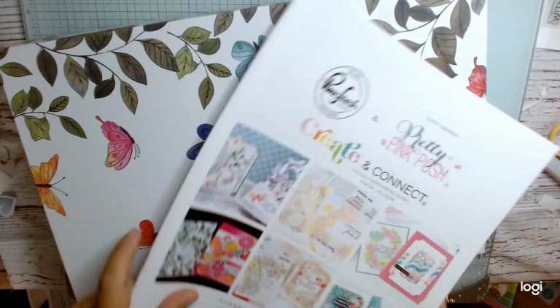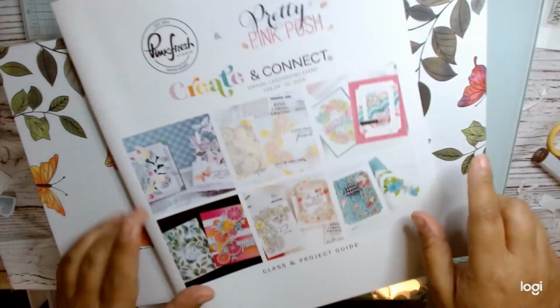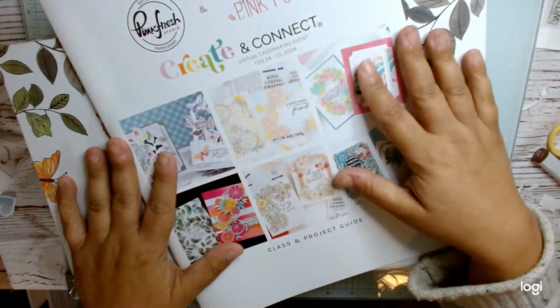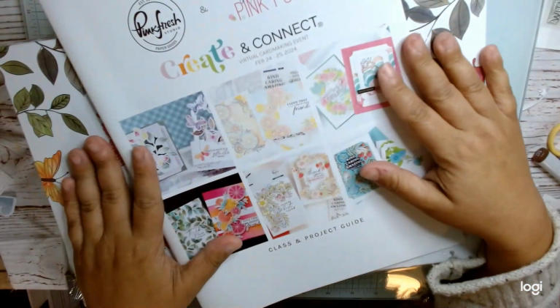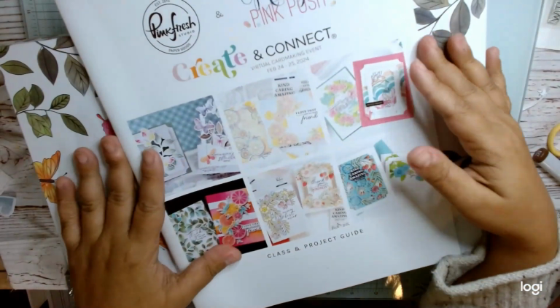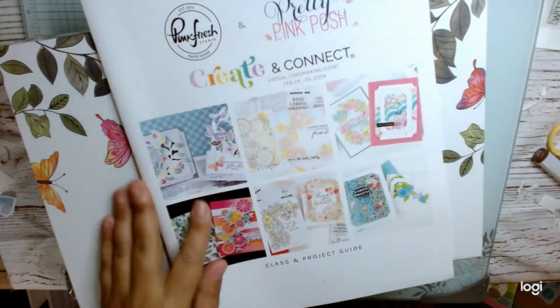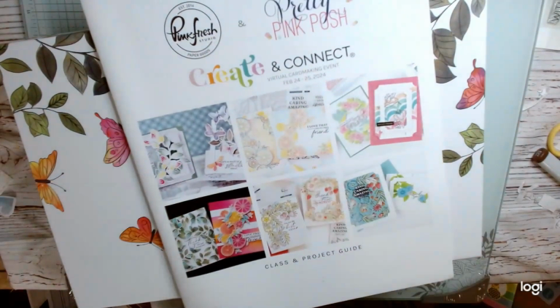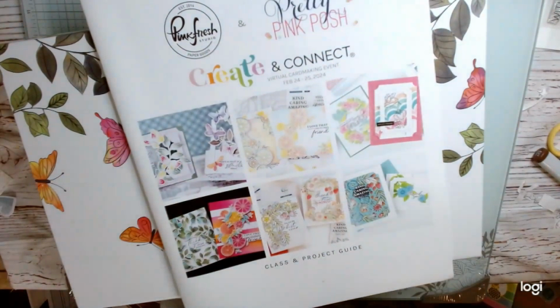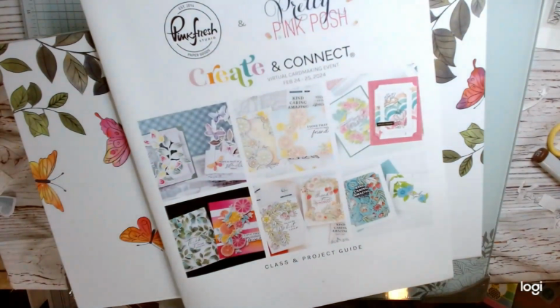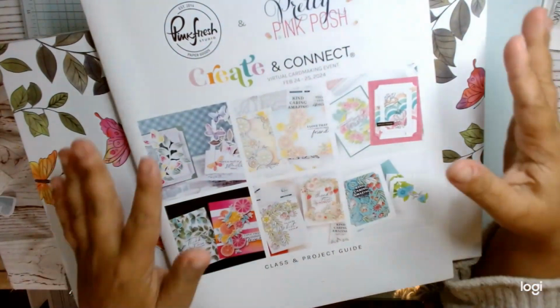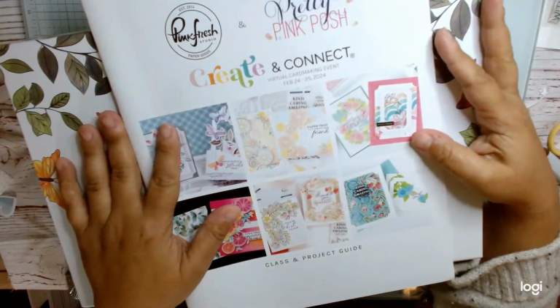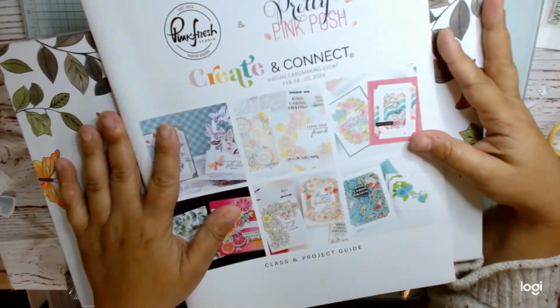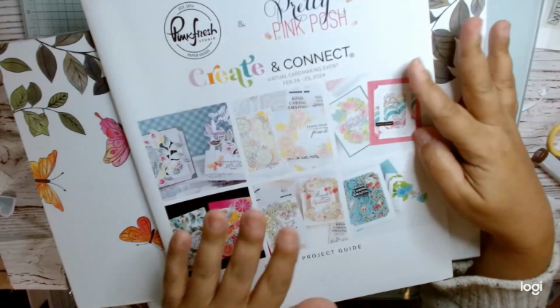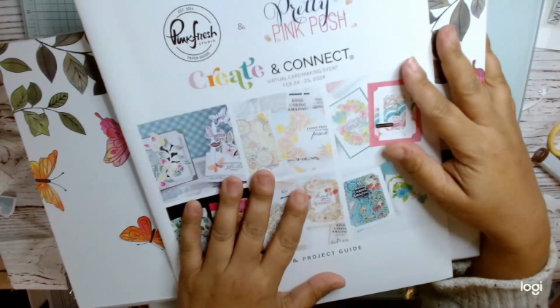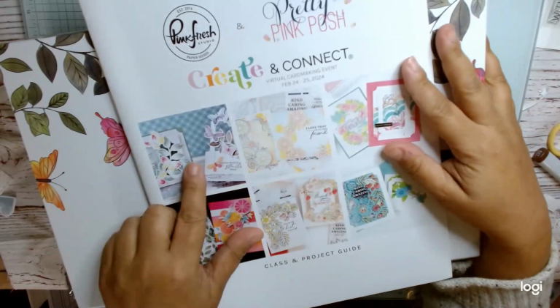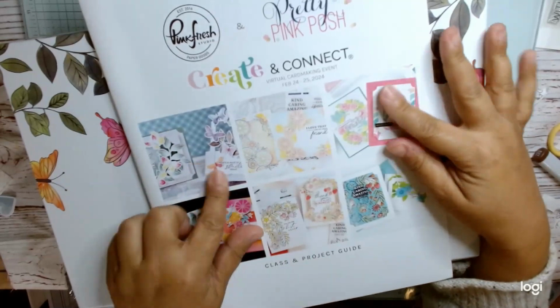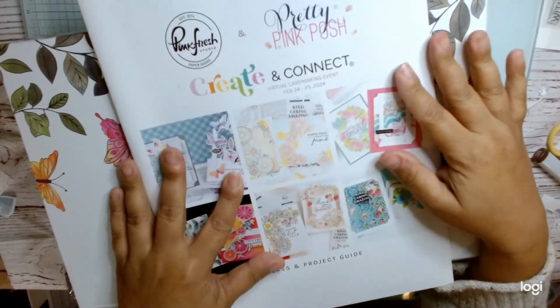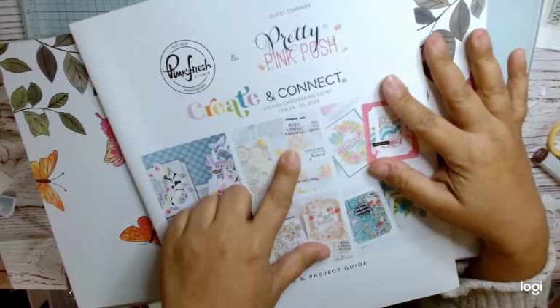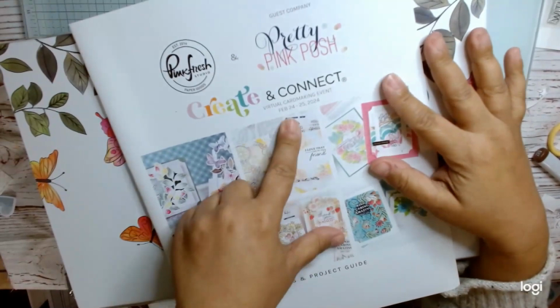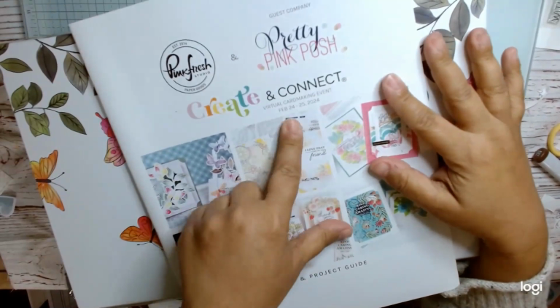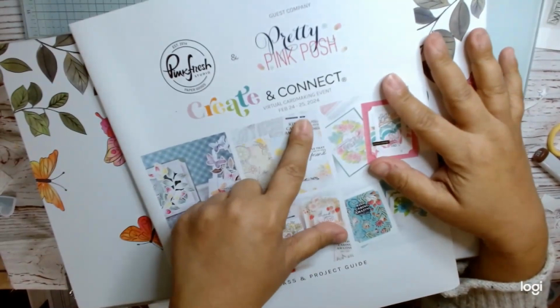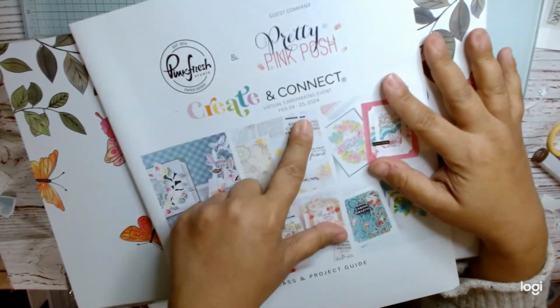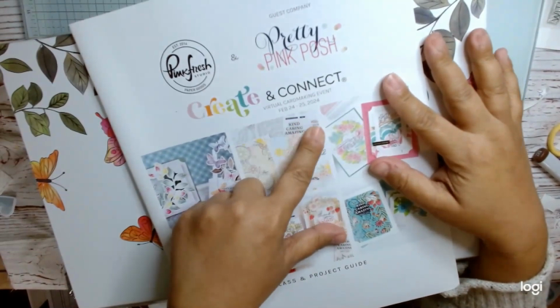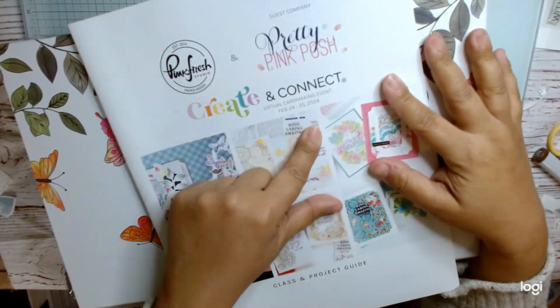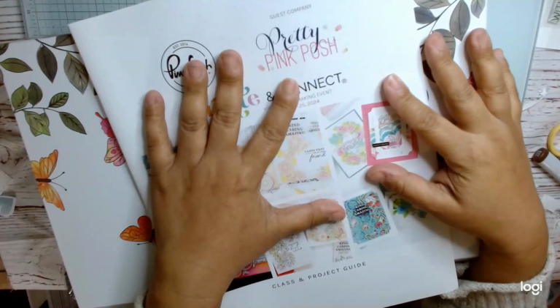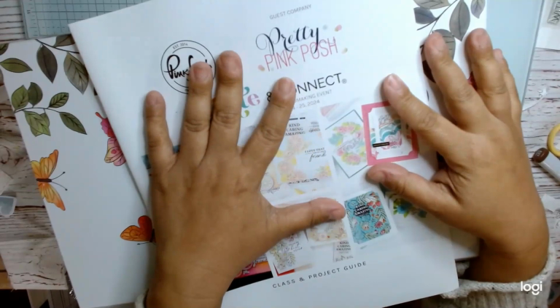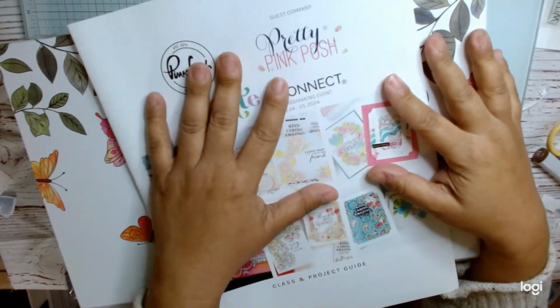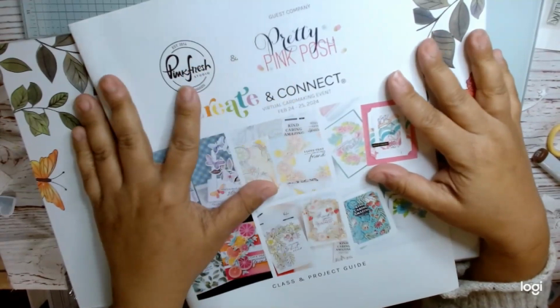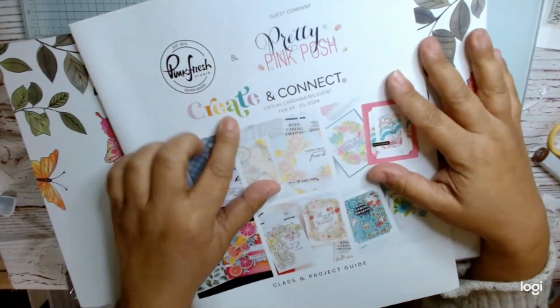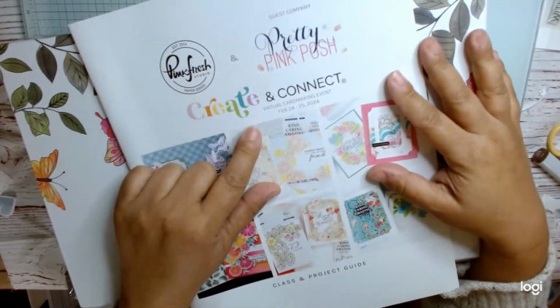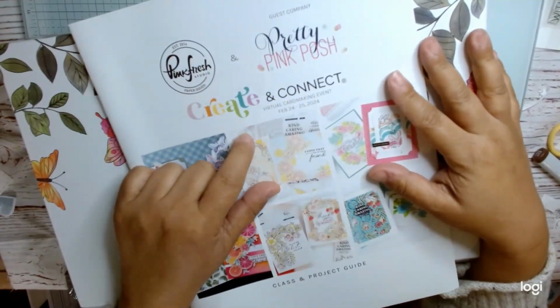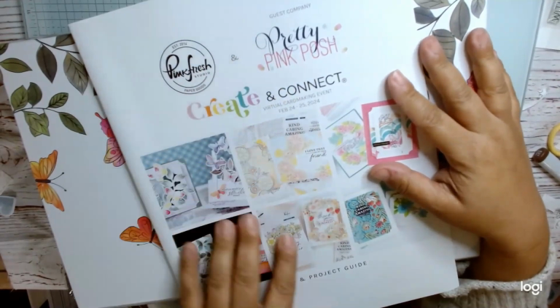Hi everyone, this is Anne Create at the Heart, and I'm here to share my unboxing of my Create and Connect virtual card making event for February 24th to 25th, 2024. This is one where they're partnering up with Pretty Pink Posh.